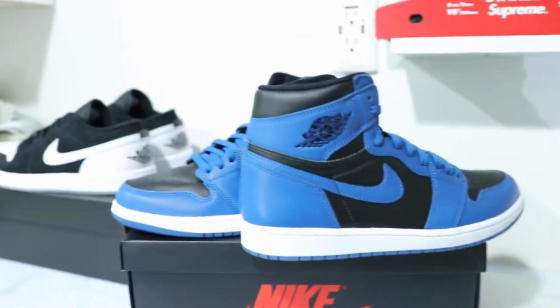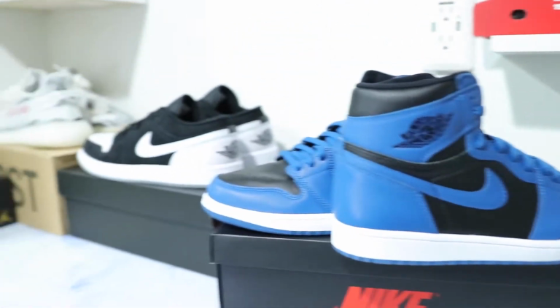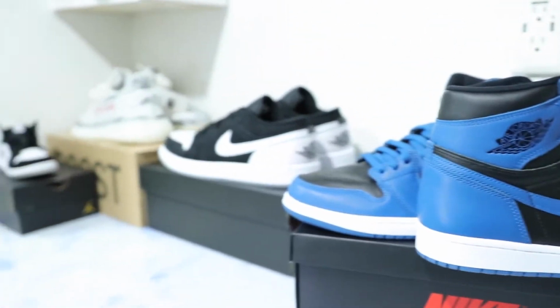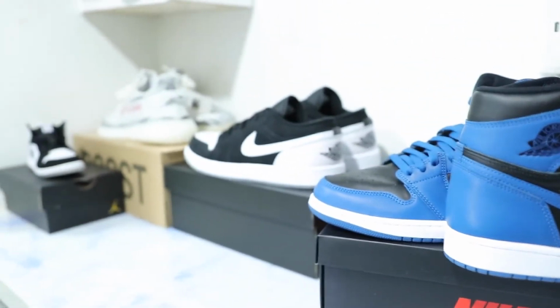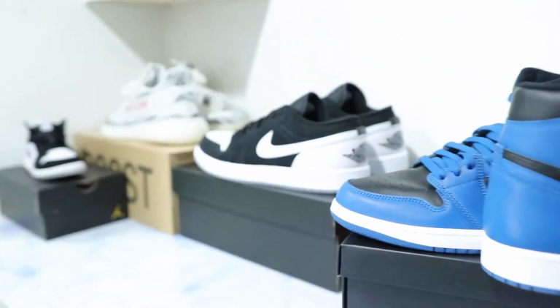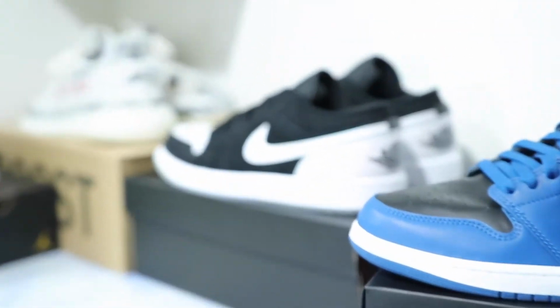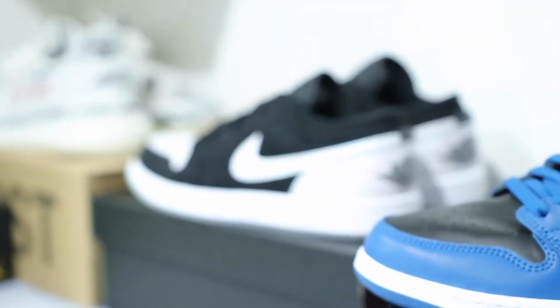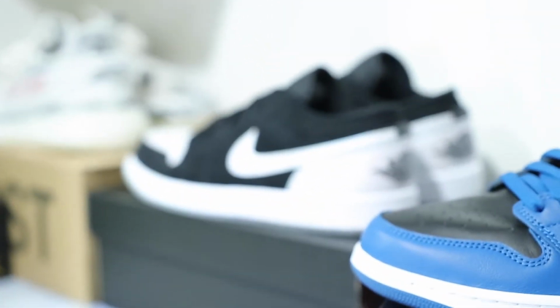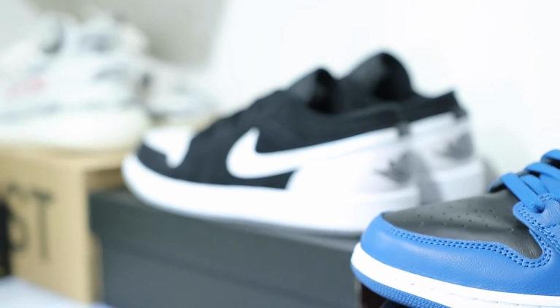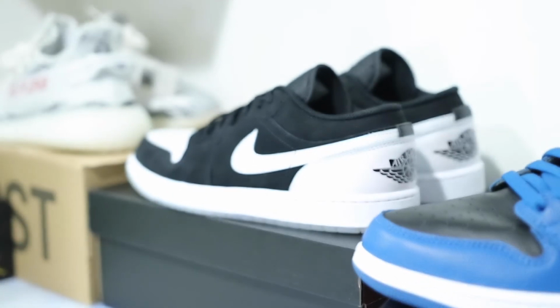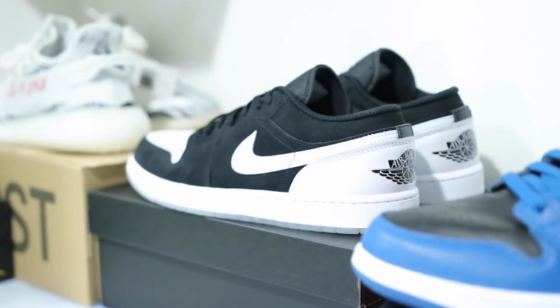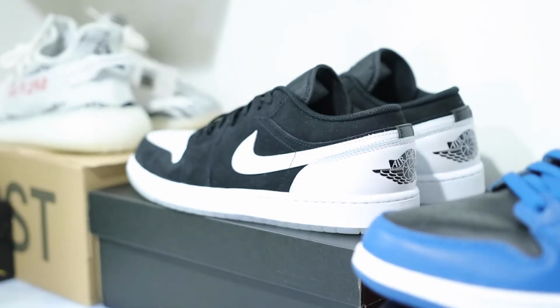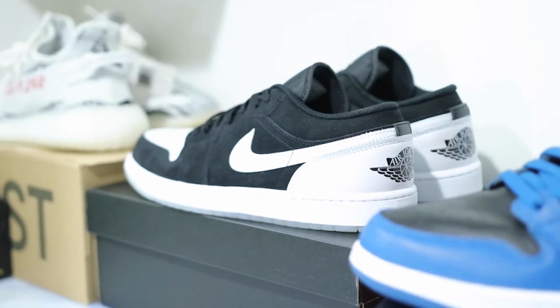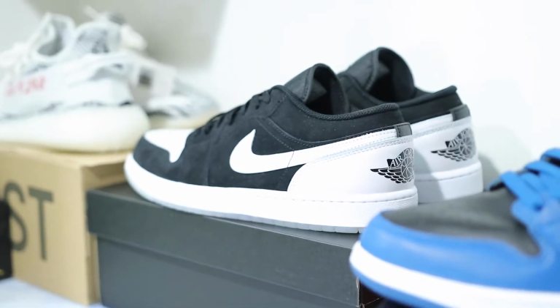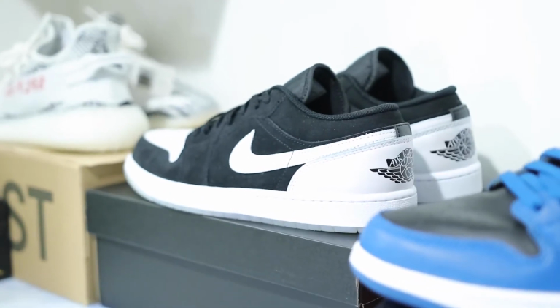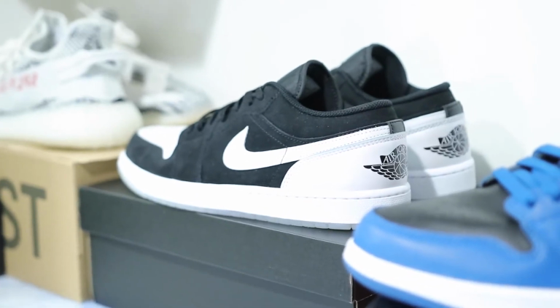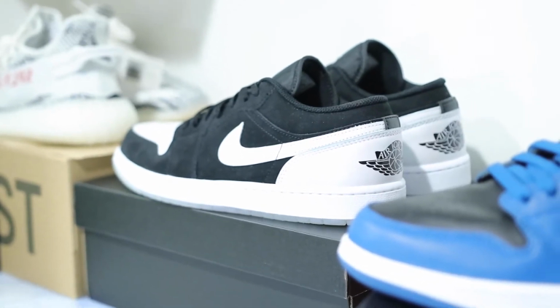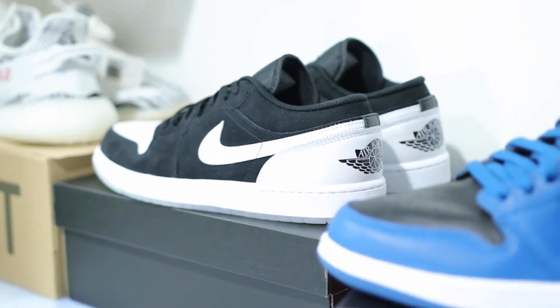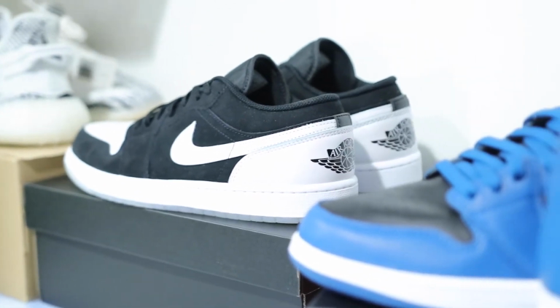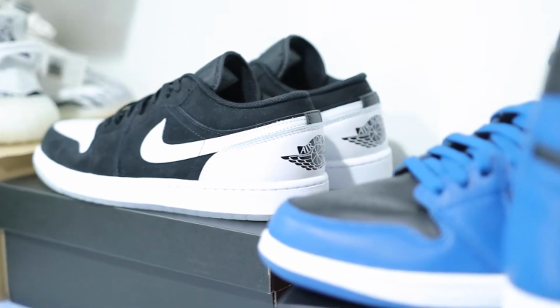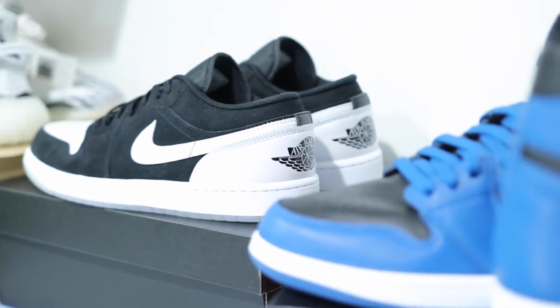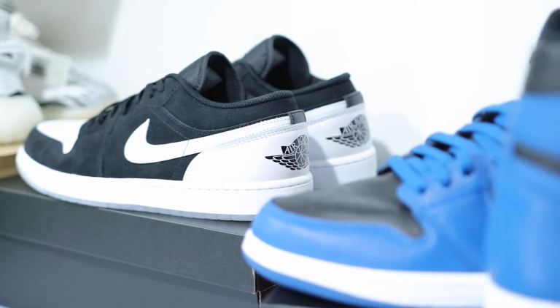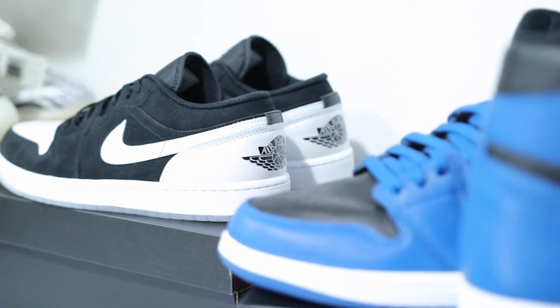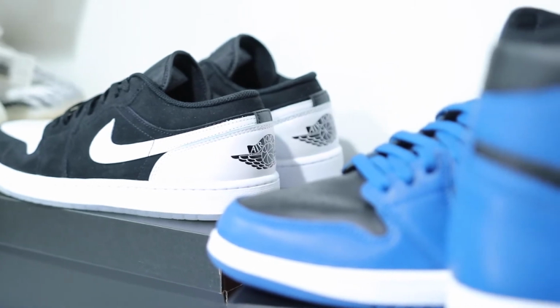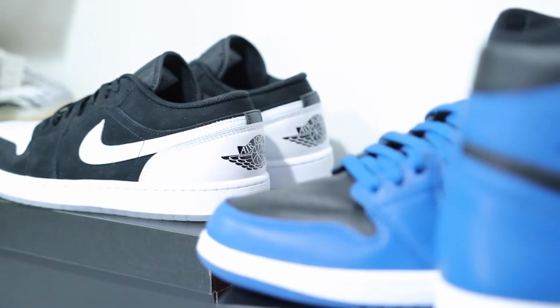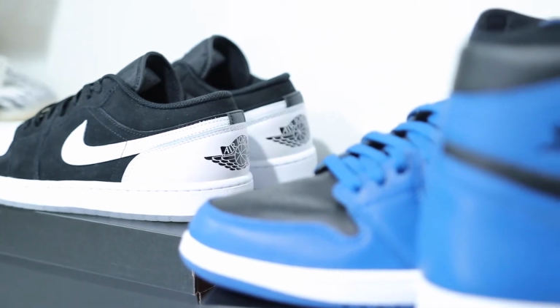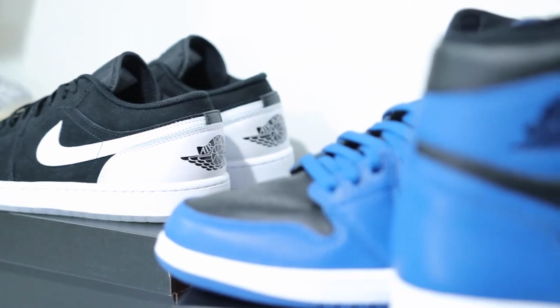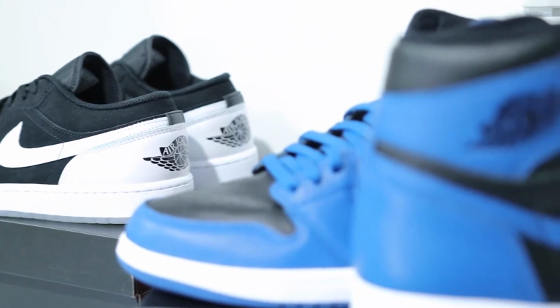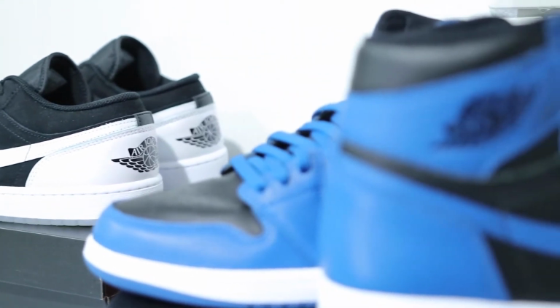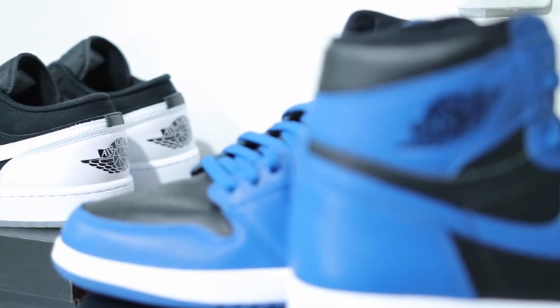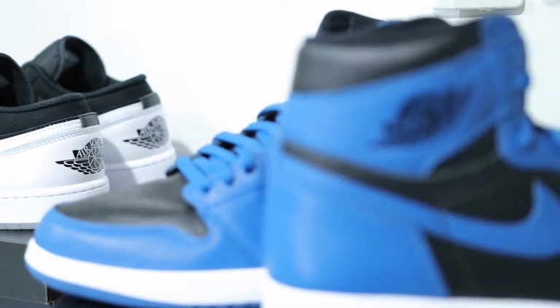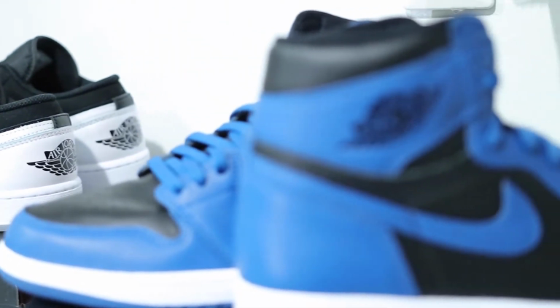I also did a video on those back there — the Diamond Low Mids. Check out that video, you guys, as well. Those are super clean, a sleeper, and we're going to watch the price of those creep up.